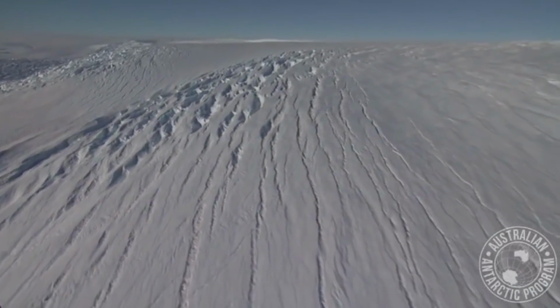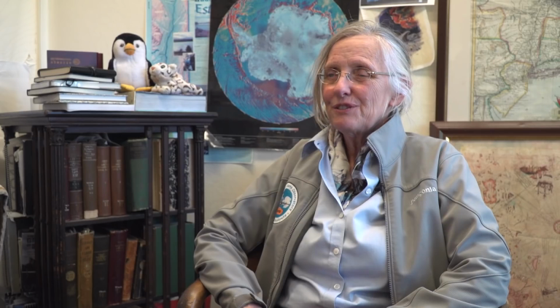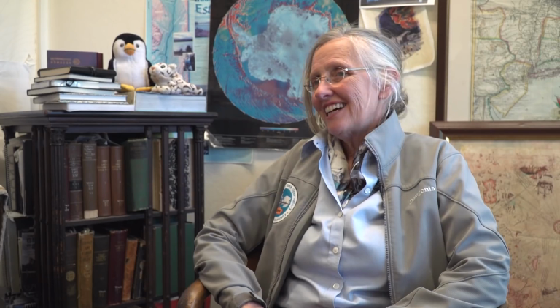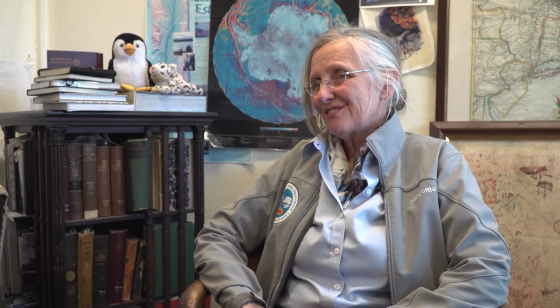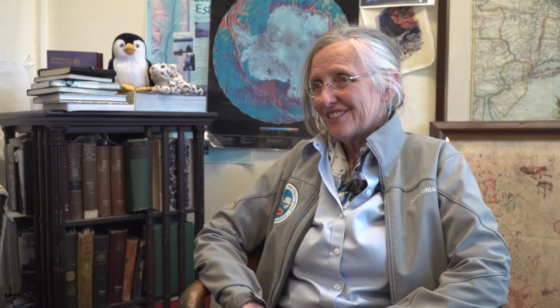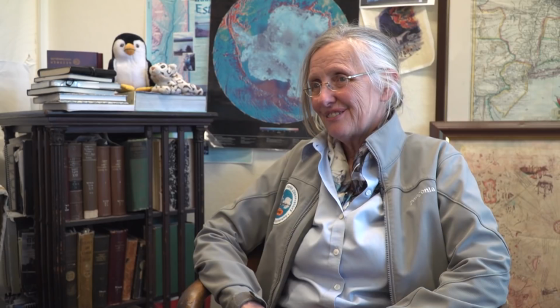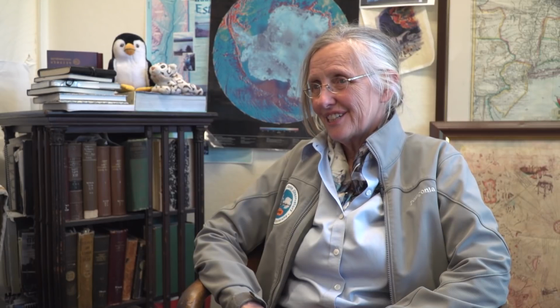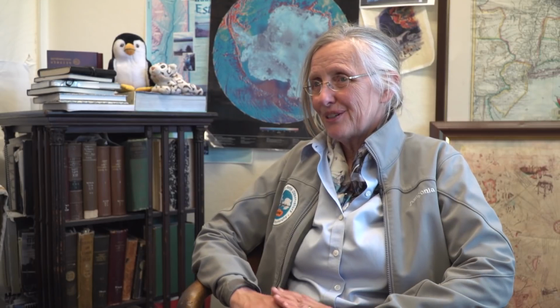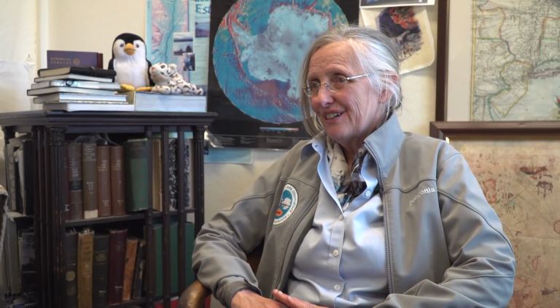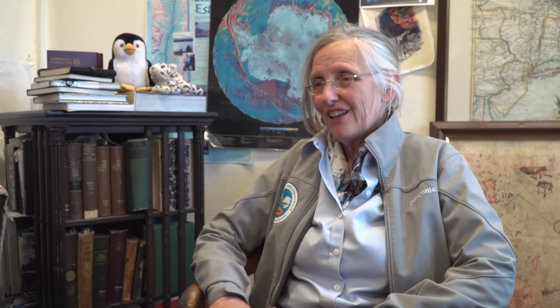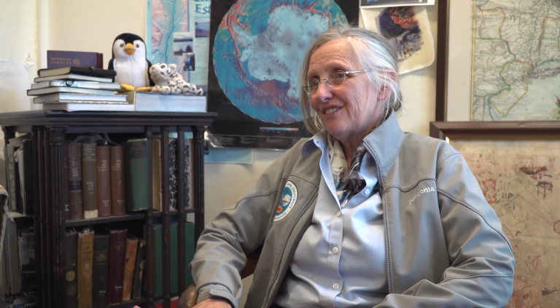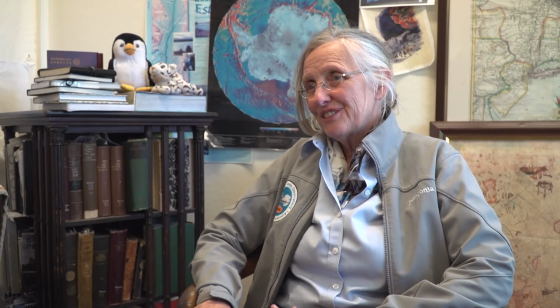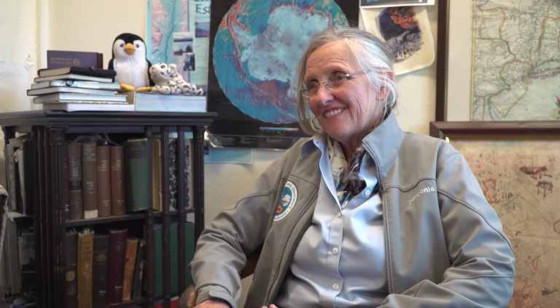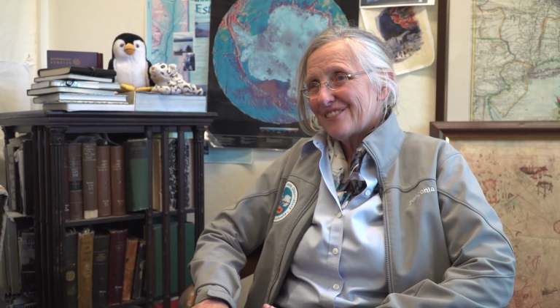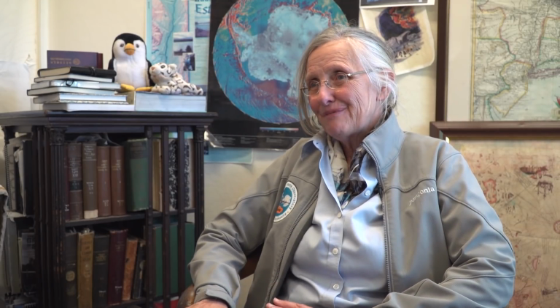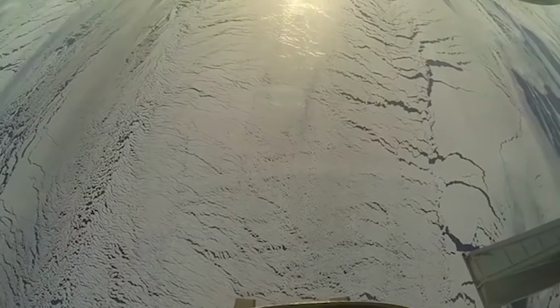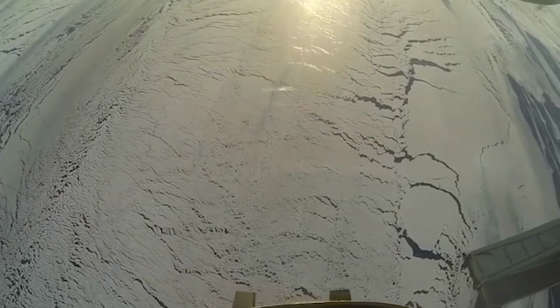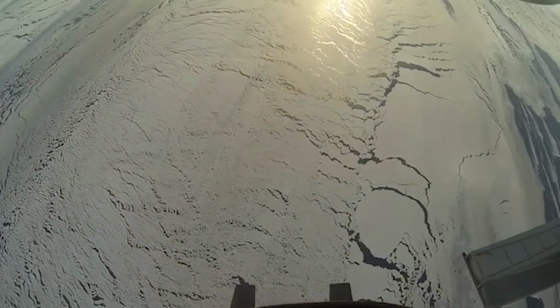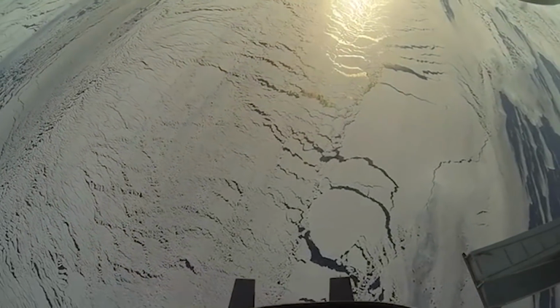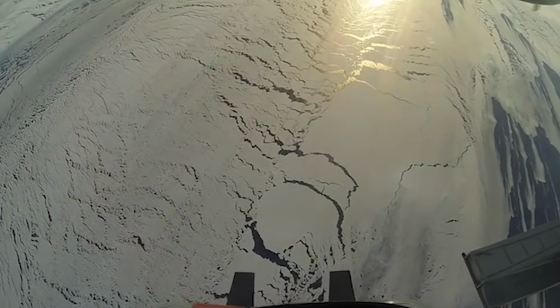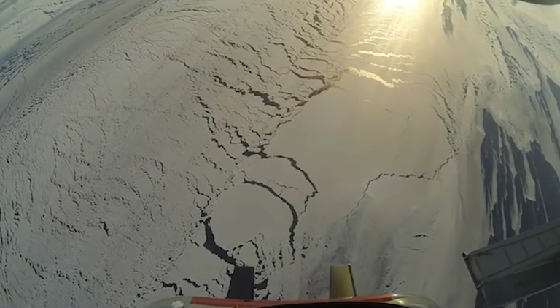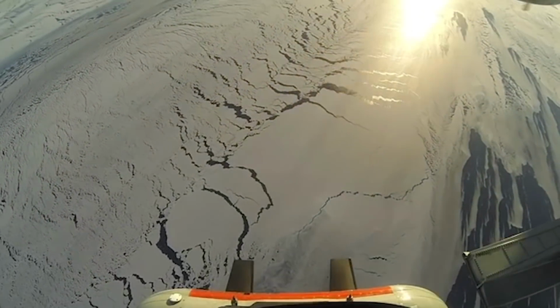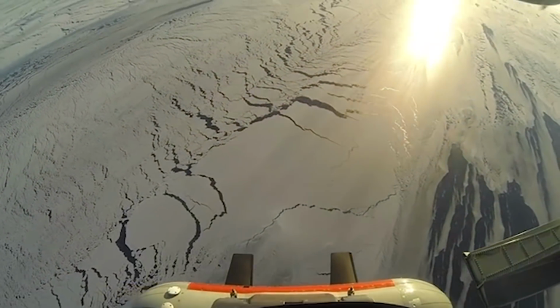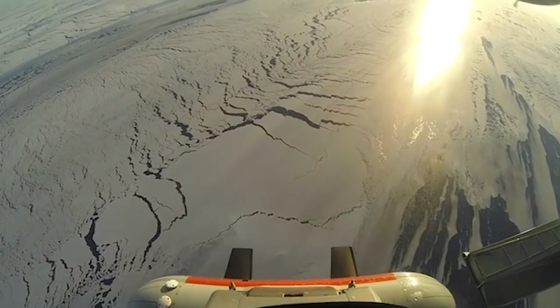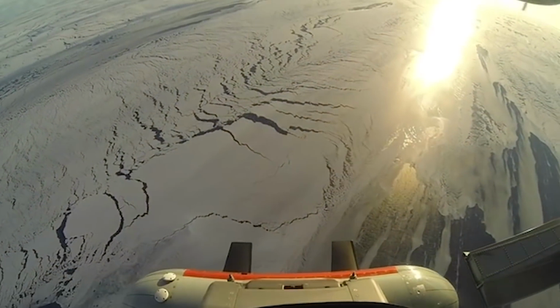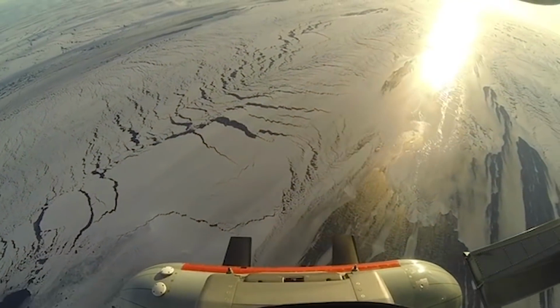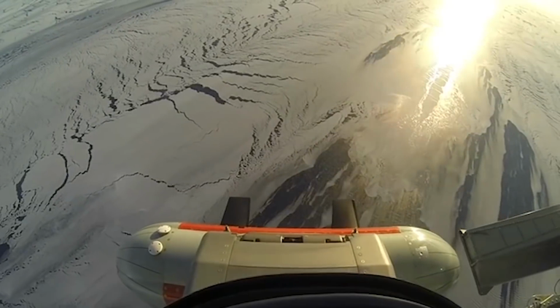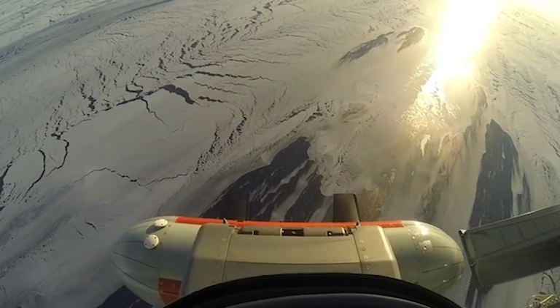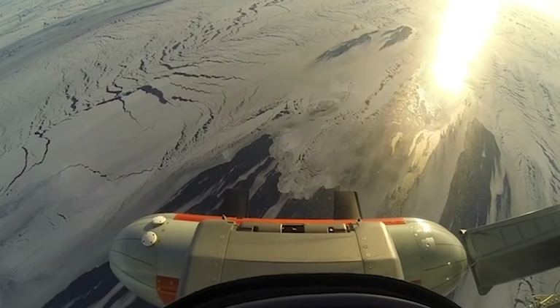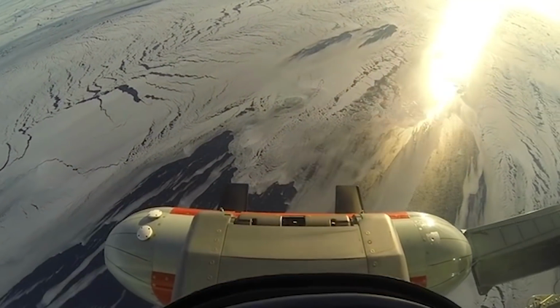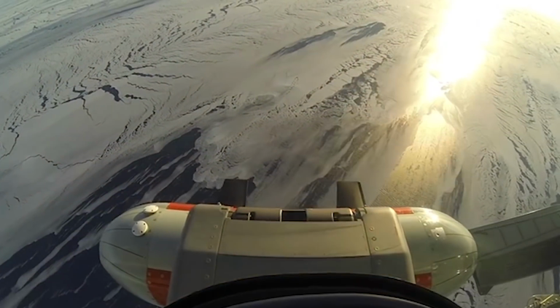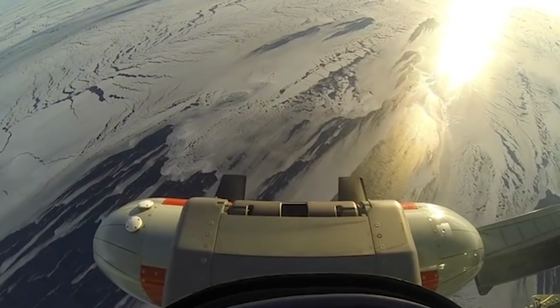We've spent the last three years with the IcePod flying over this floating piece of ice to try and discover what's underneath, what's hidden there, and how it's going to influence the changing ice in the future.